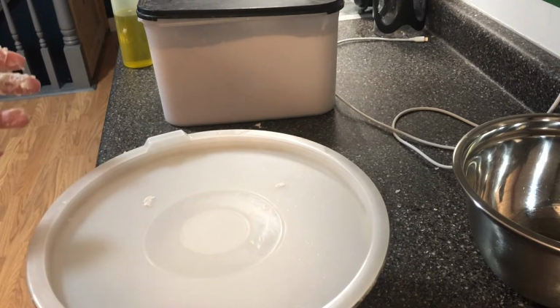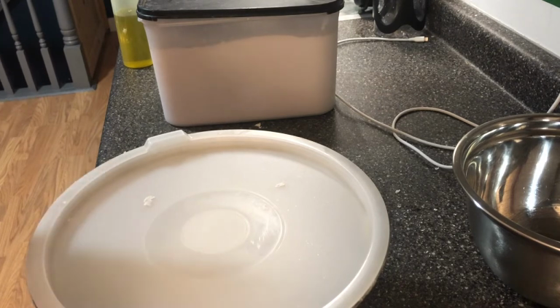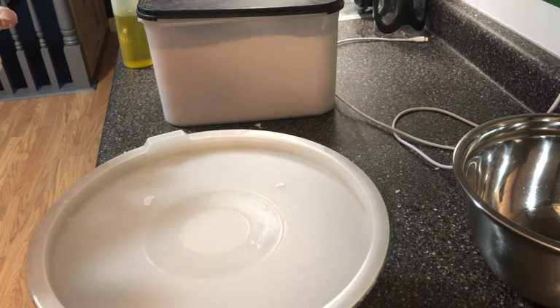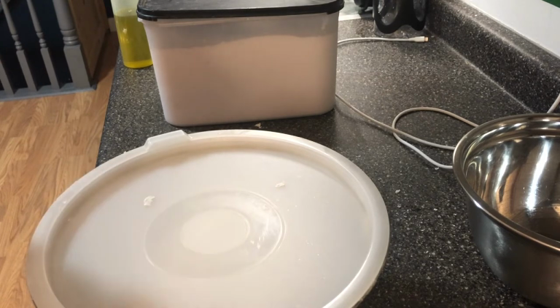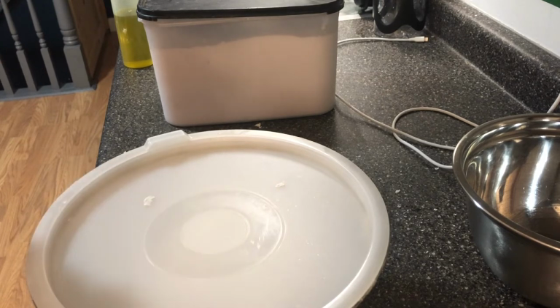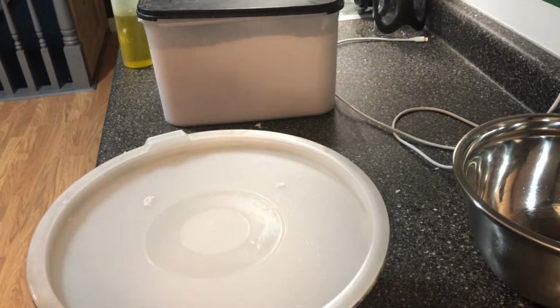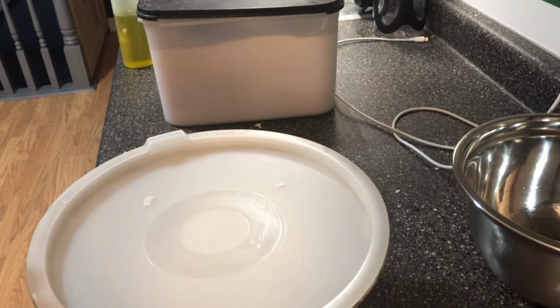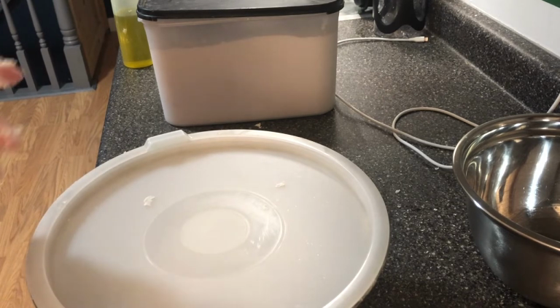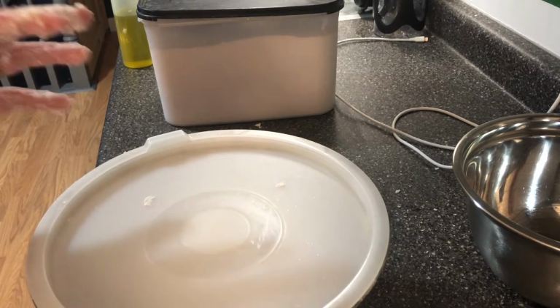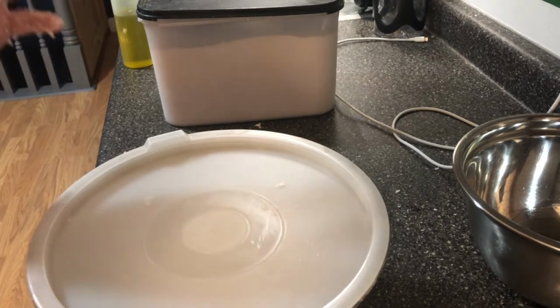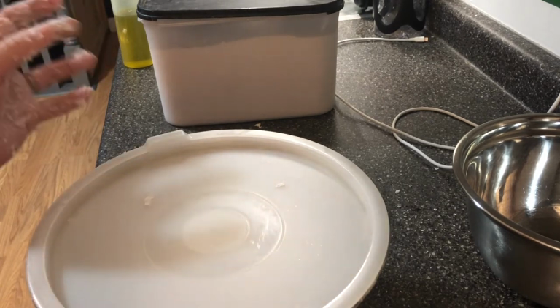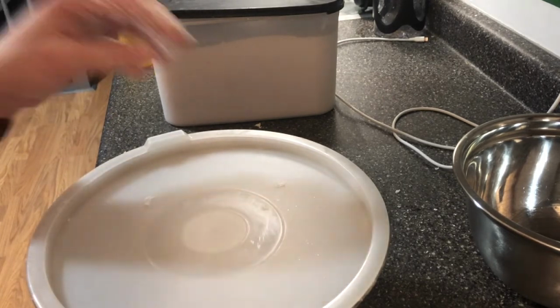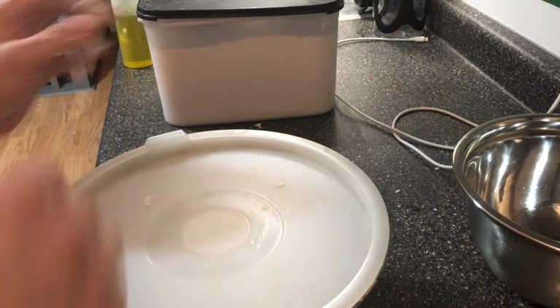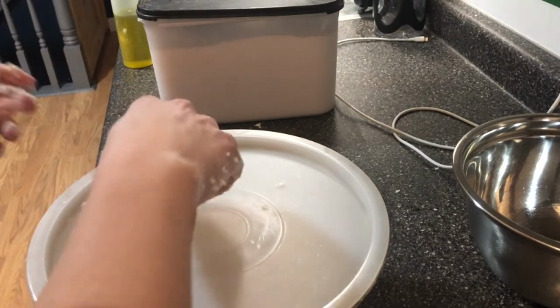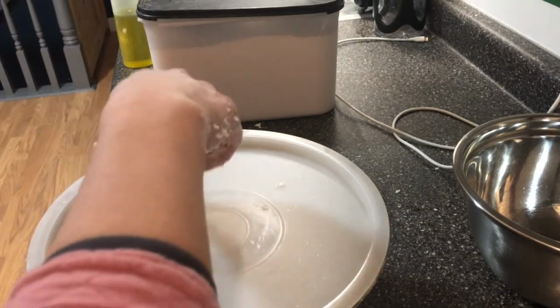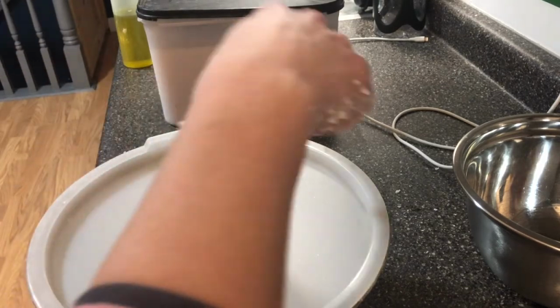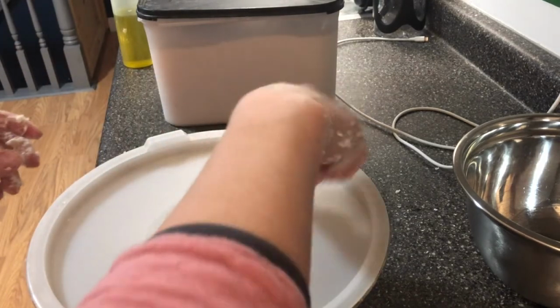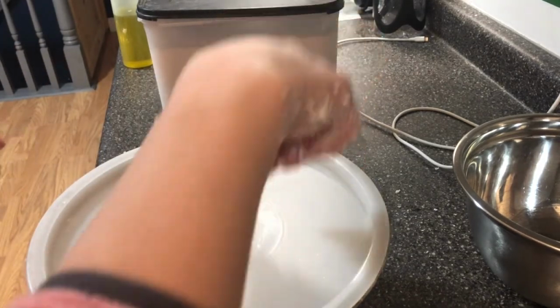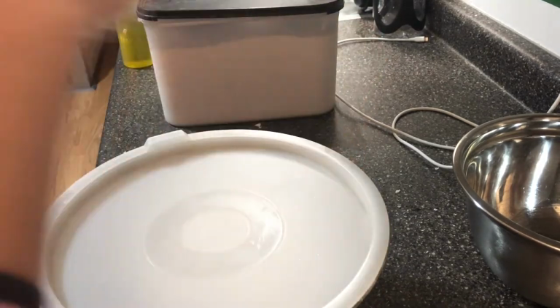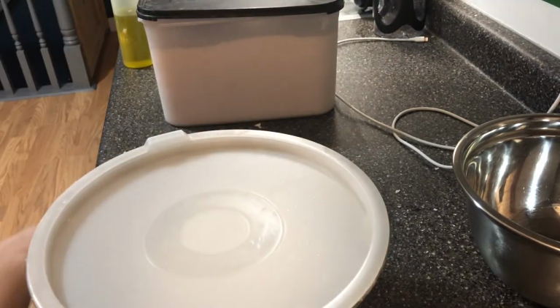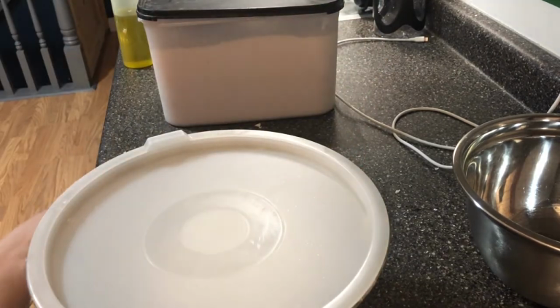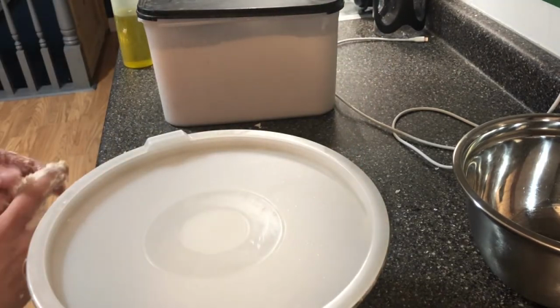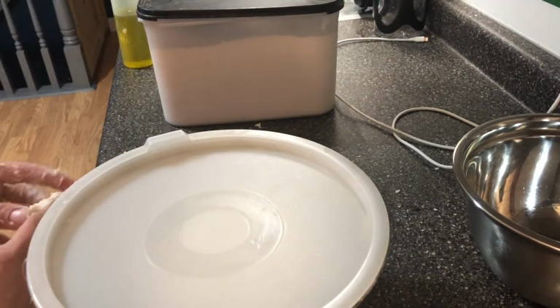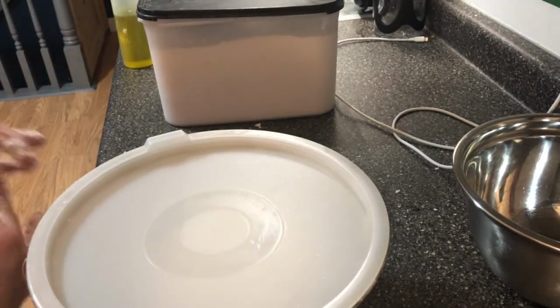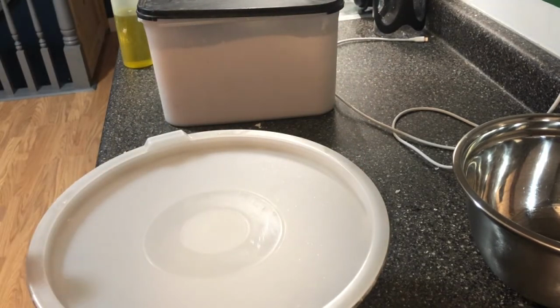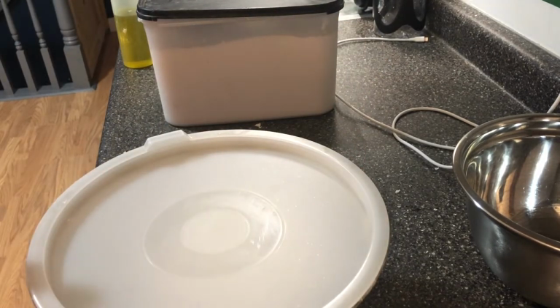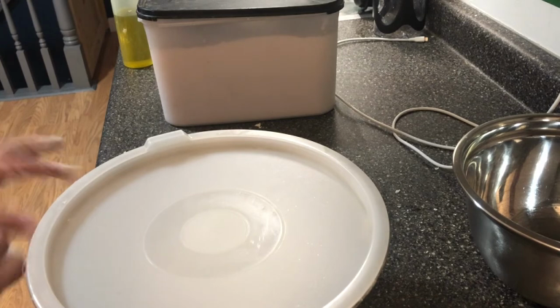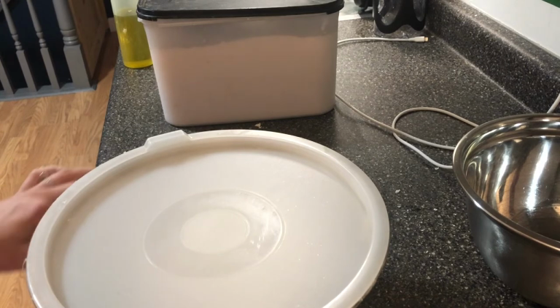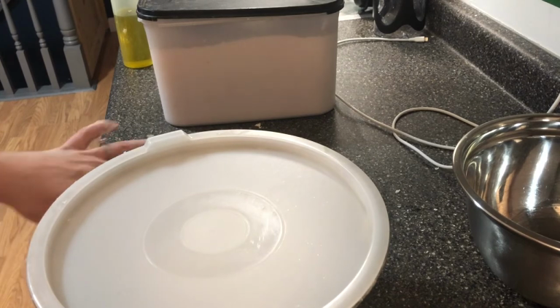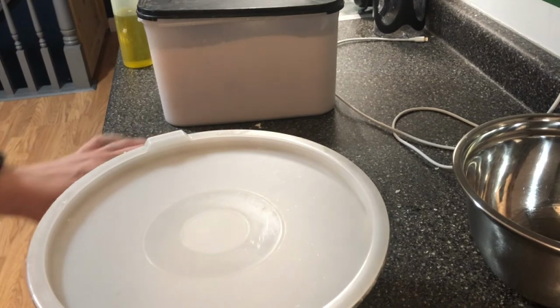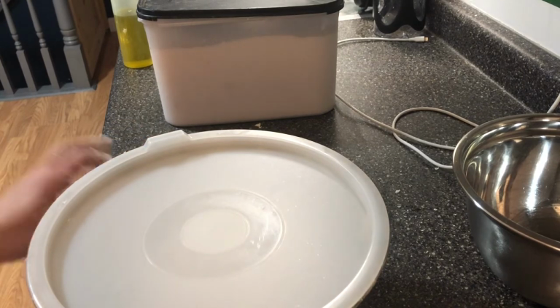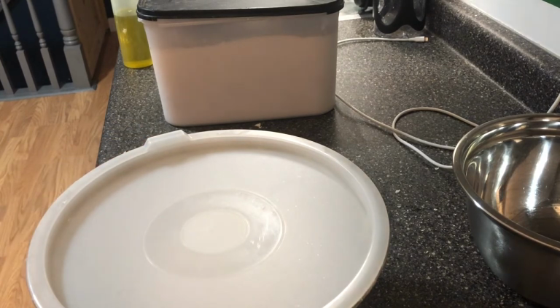Around noon or one o'clock on Friday, that's when I'll roll individual dough balls and then I'll leave them on the counter until I'm ready to use them, so they'll have a little bit more time to rise. Send me any questions if you have any.